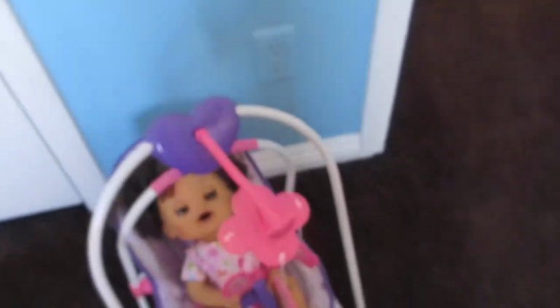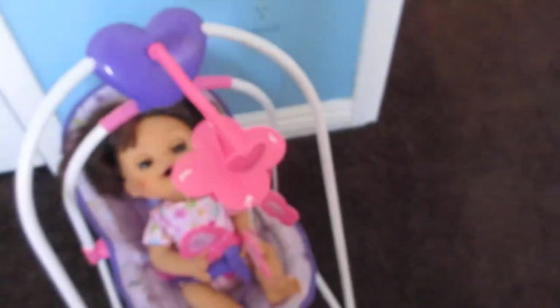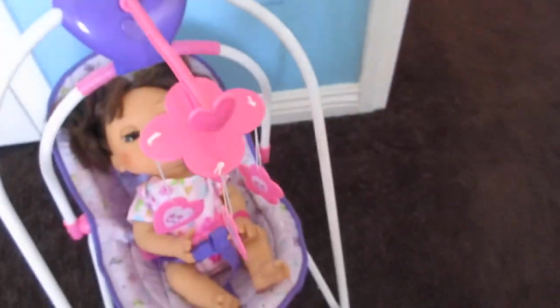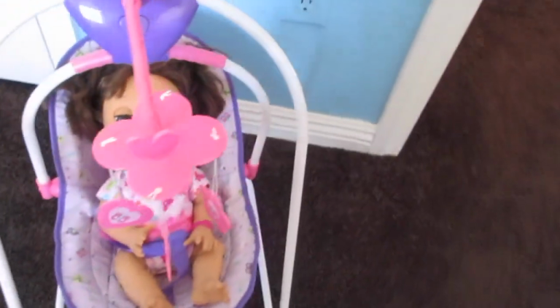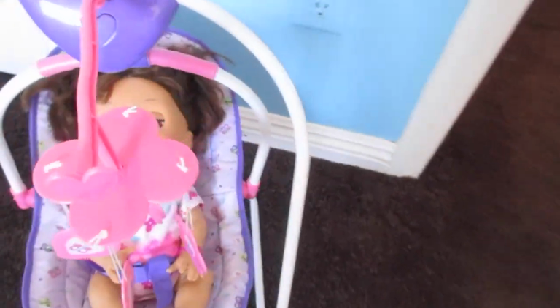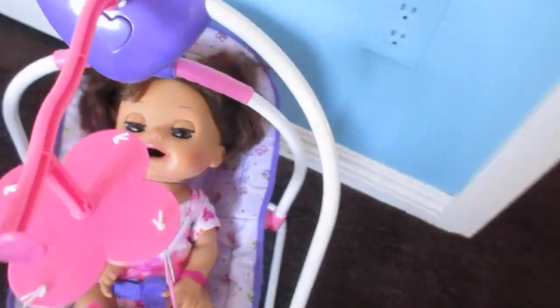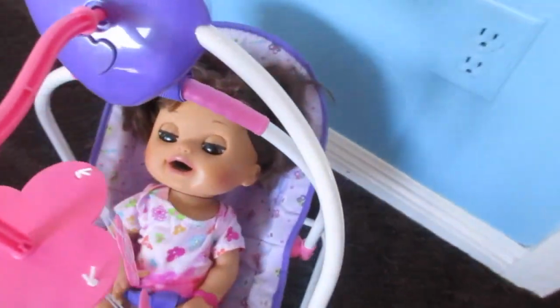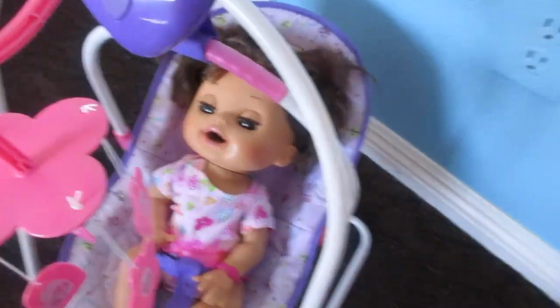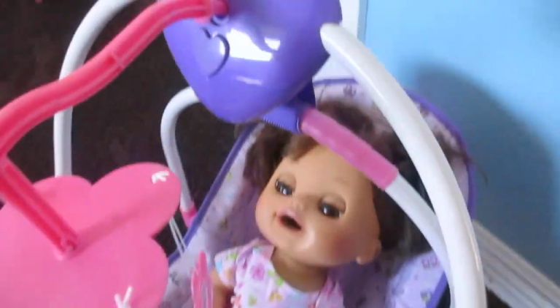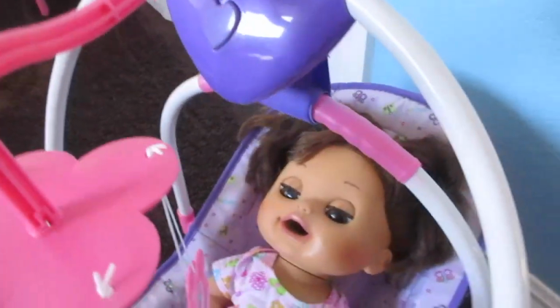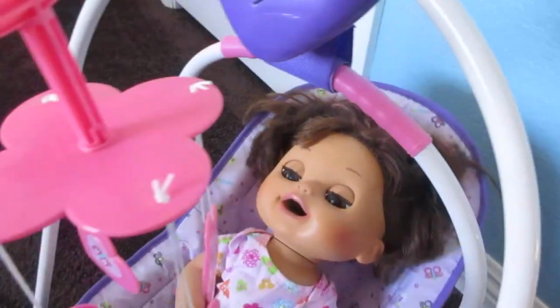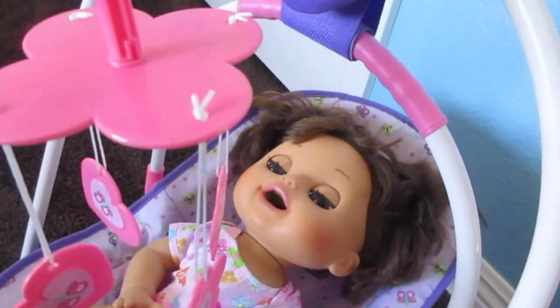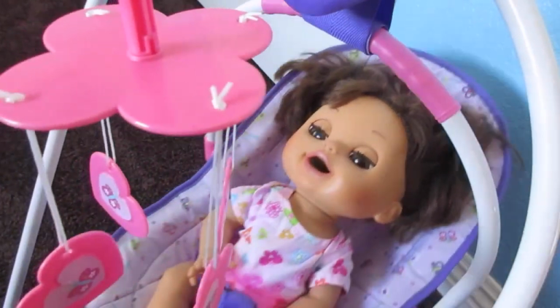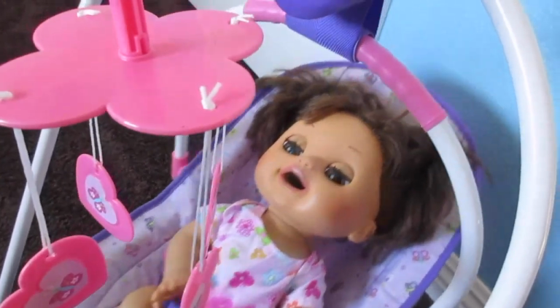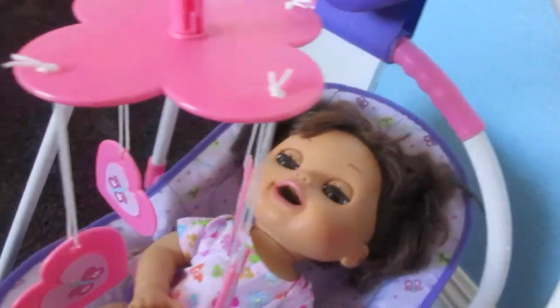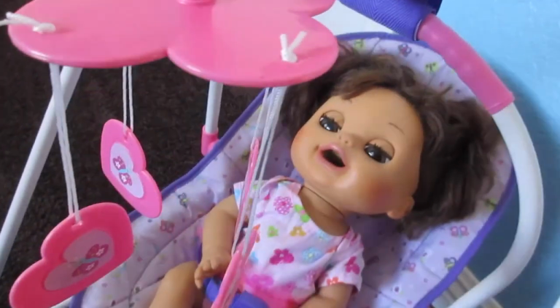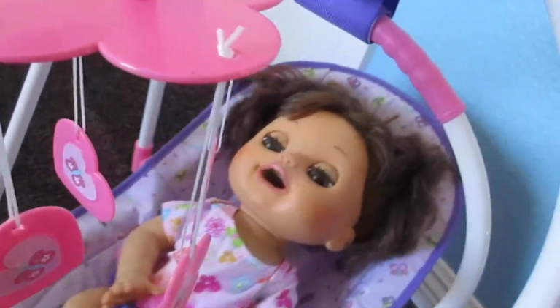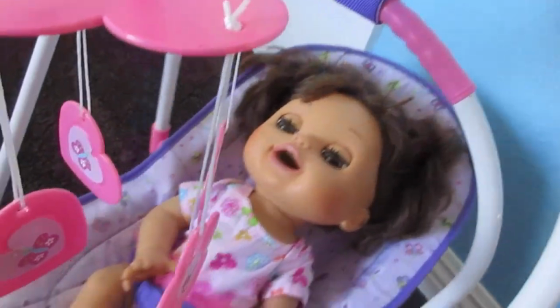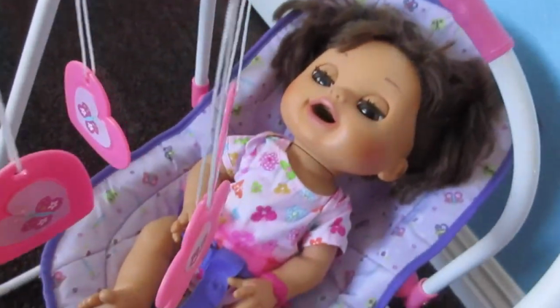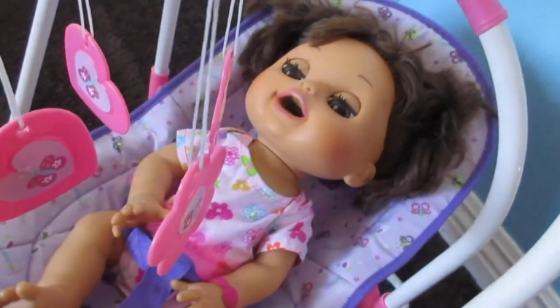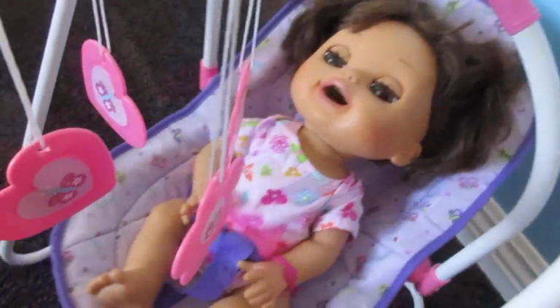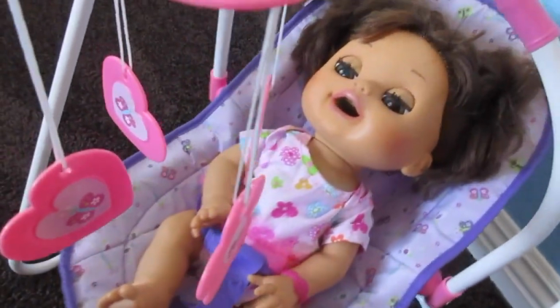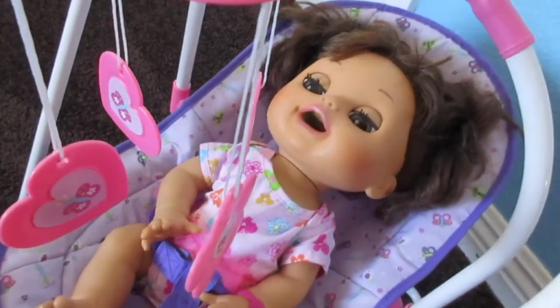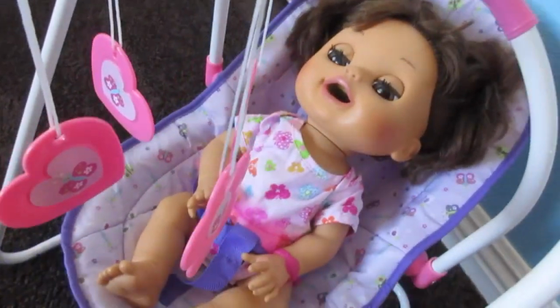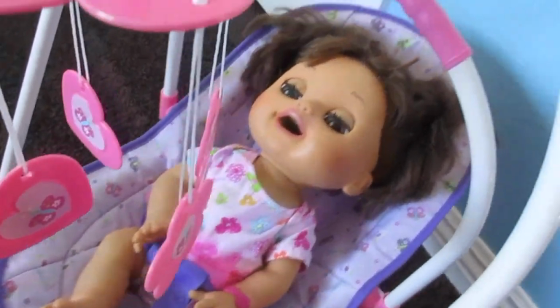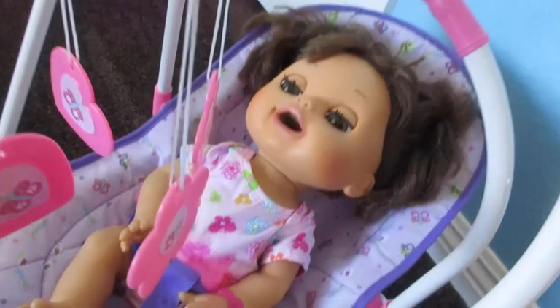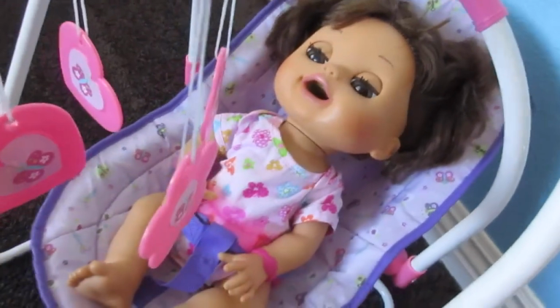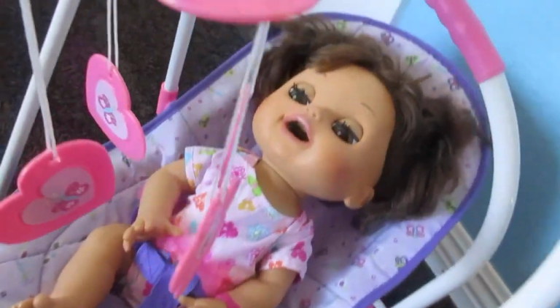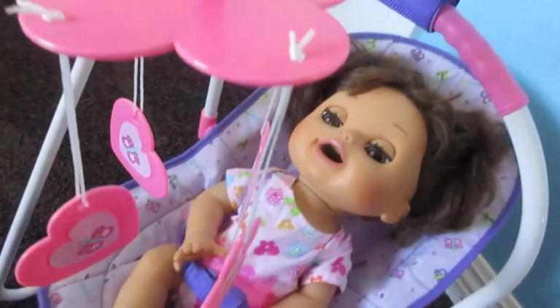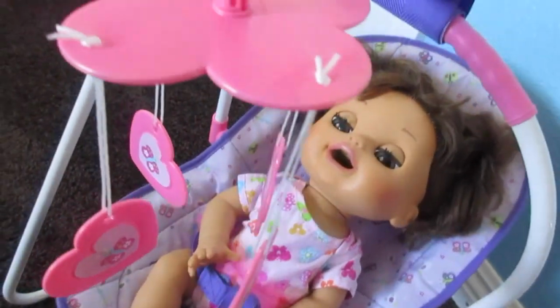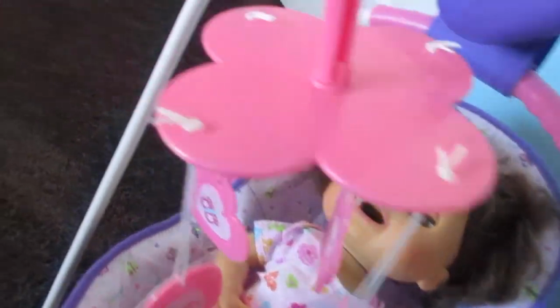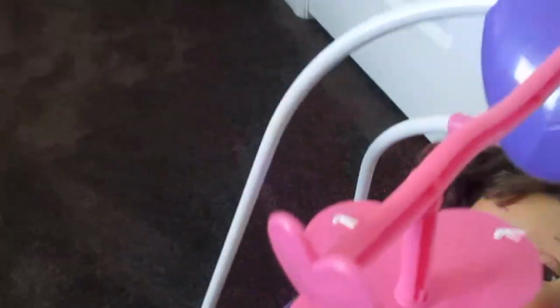And then here is Pumpkin. She's in the swing — the You and Me musical doll swing that we put together yesterday. I still haven't changed her out of her clothes from yesterday, so we need to do that.